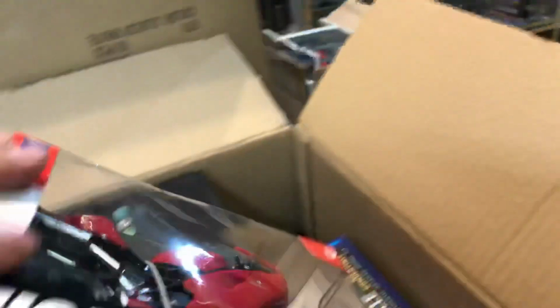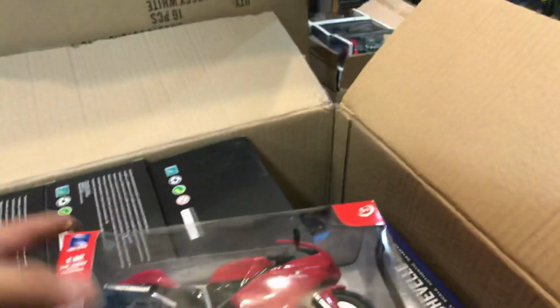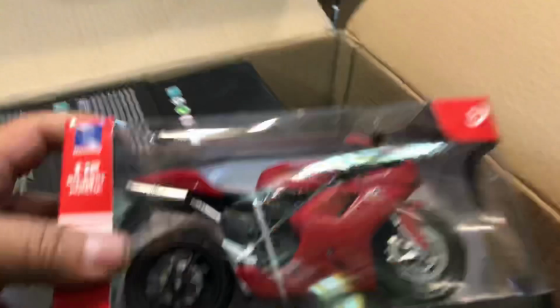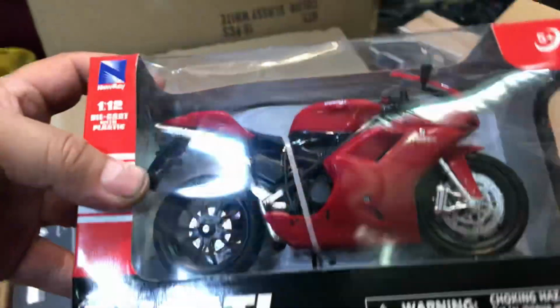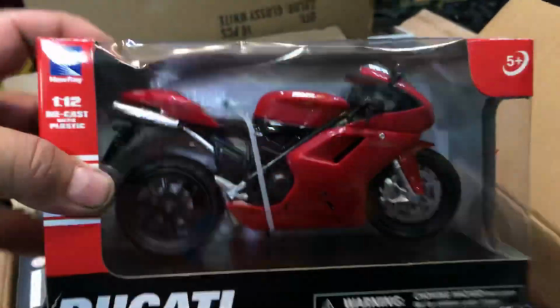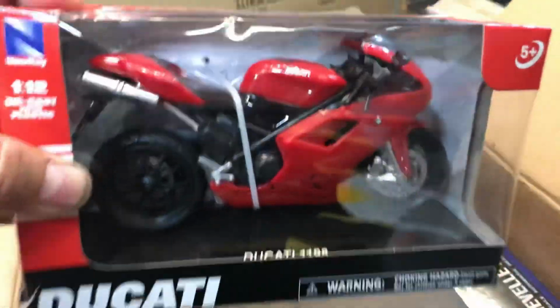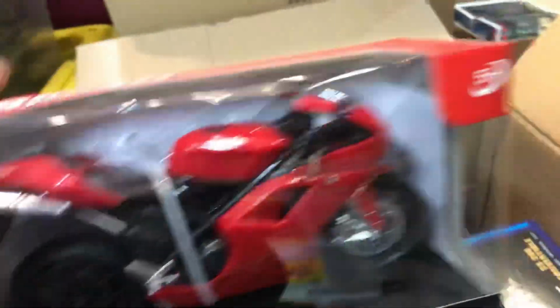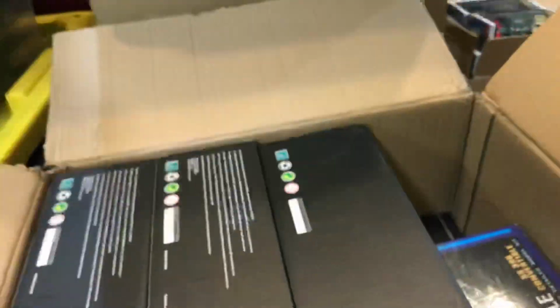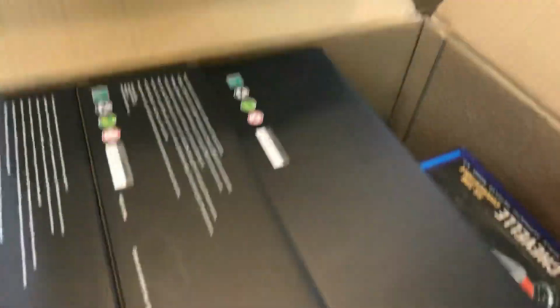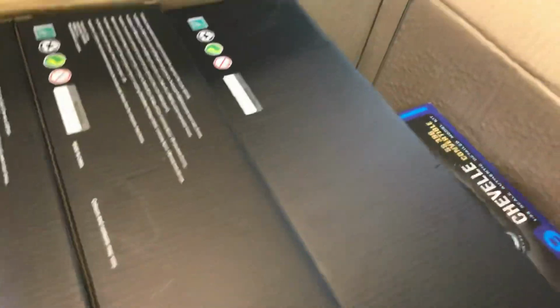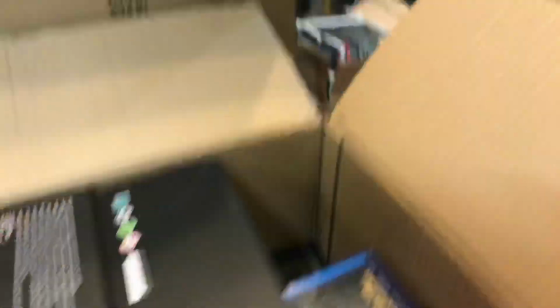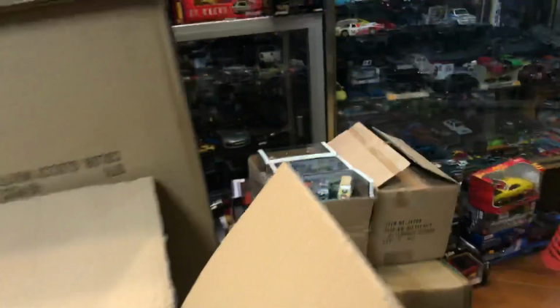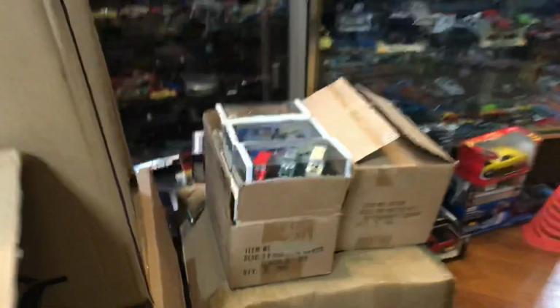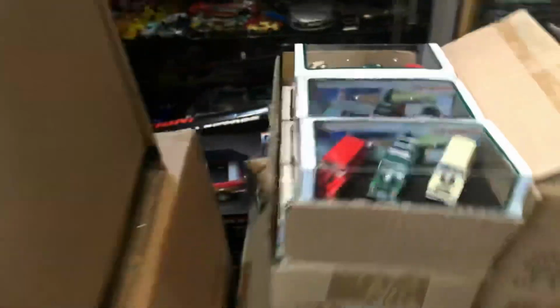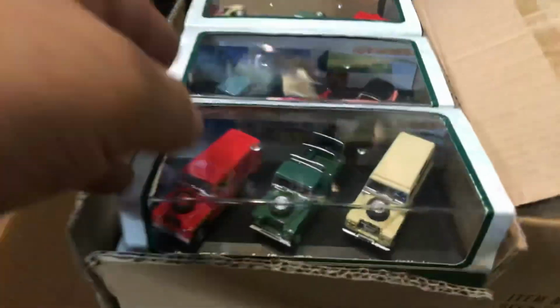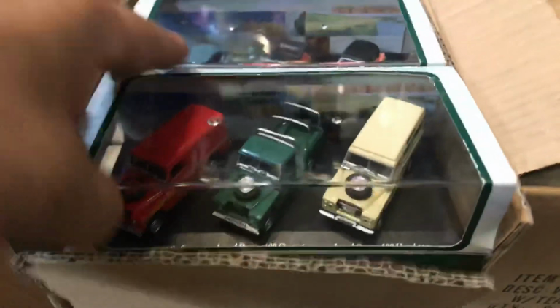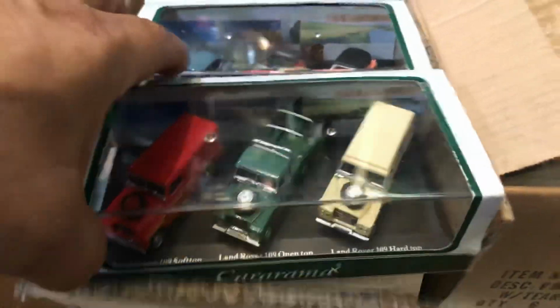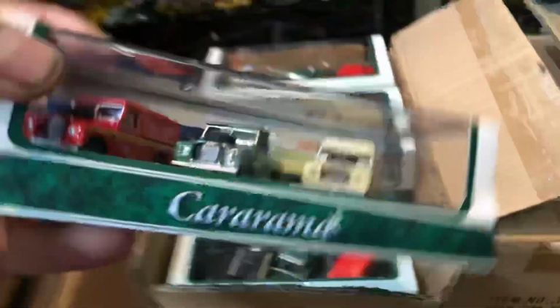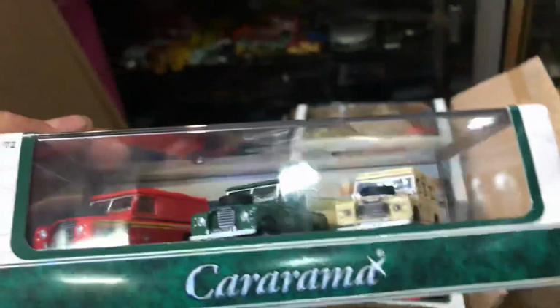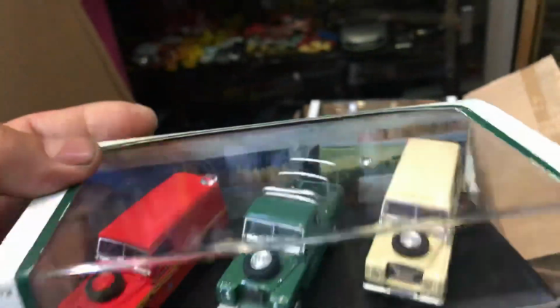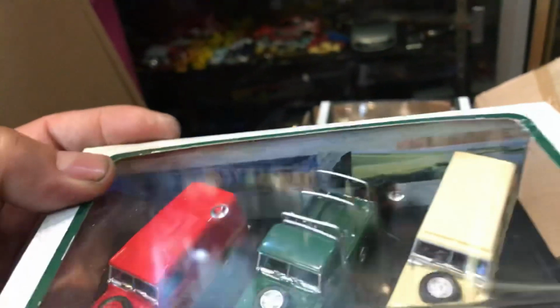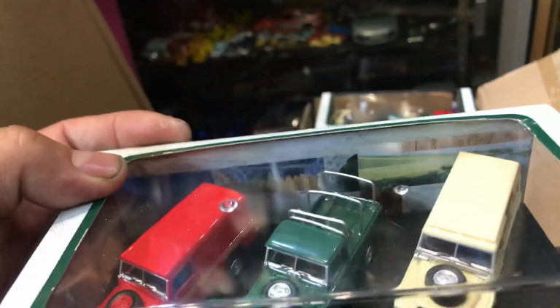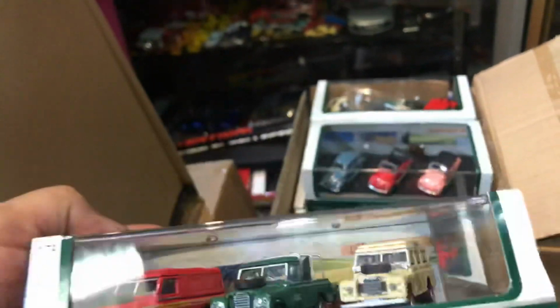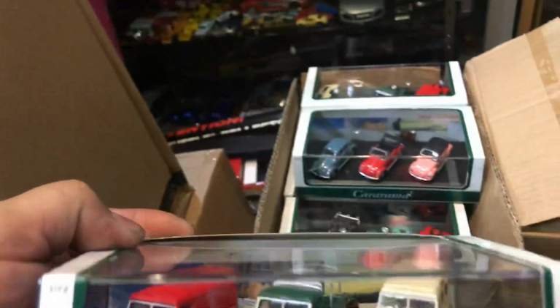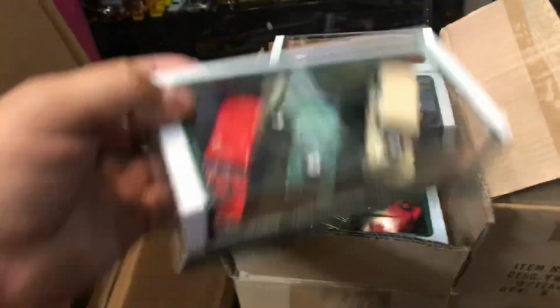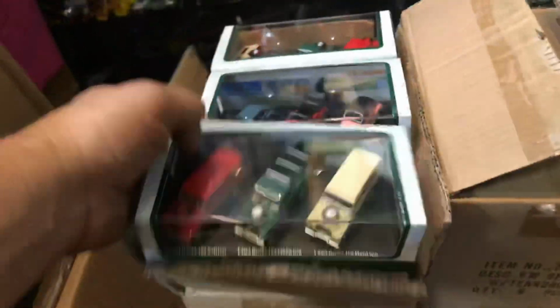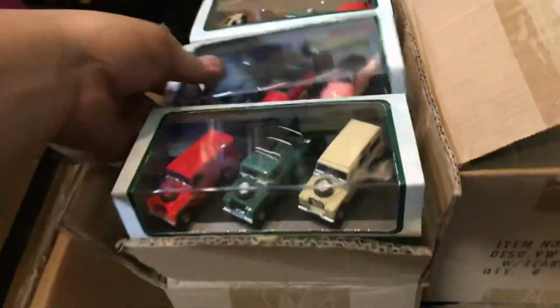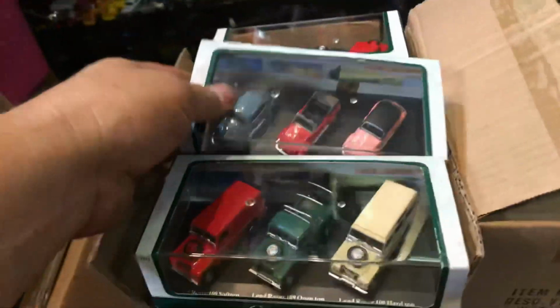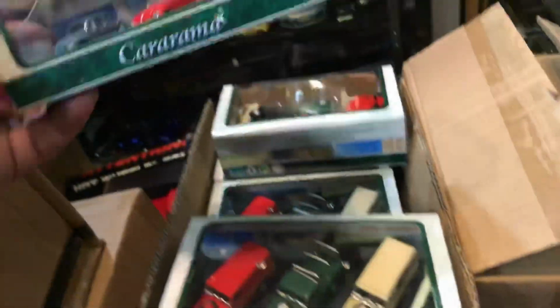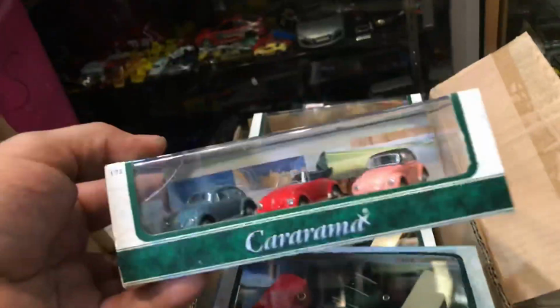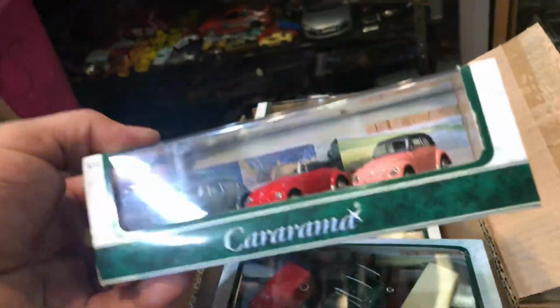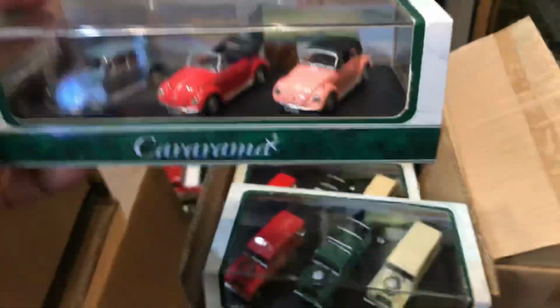Here we have a nice Ducati. Not bad. I did see some goodies right here. Look at that — I like this. This is a Land Rover set. Volkswagen set. Pretty cool.